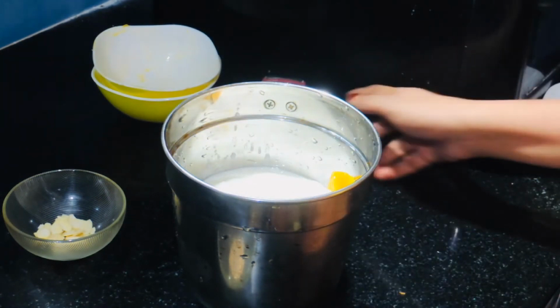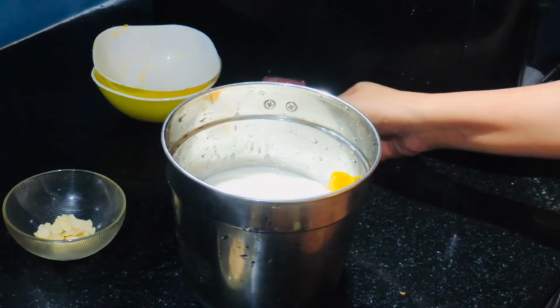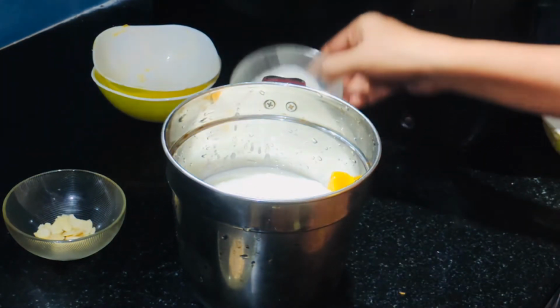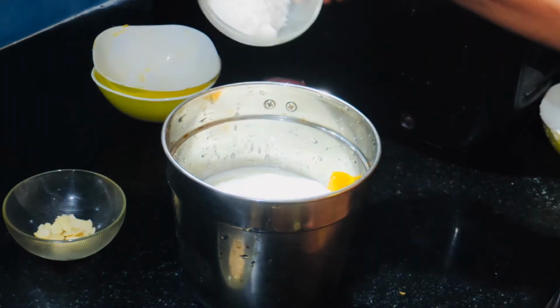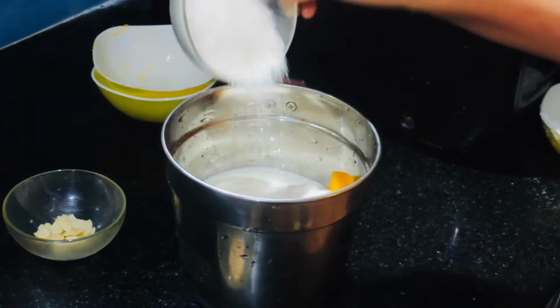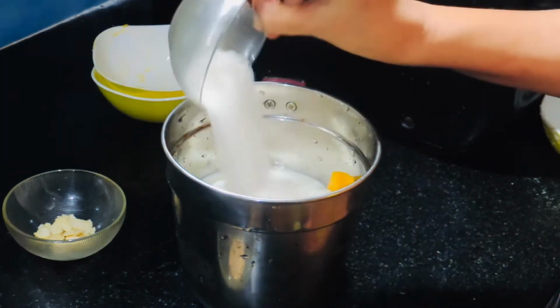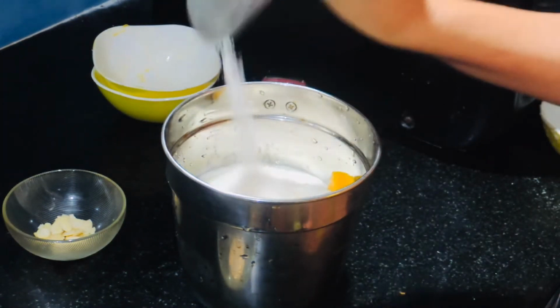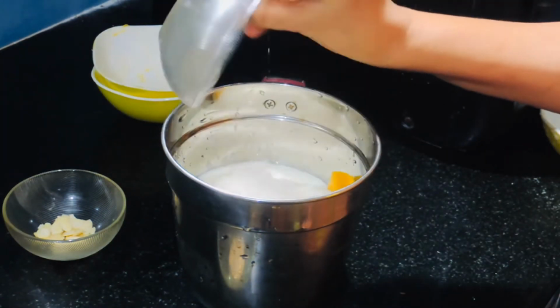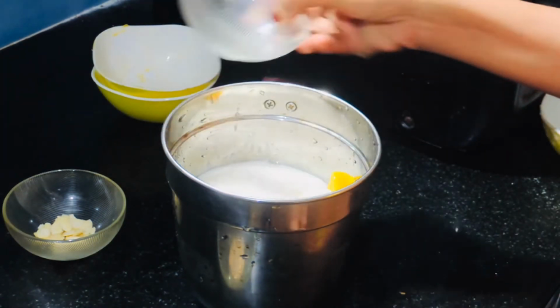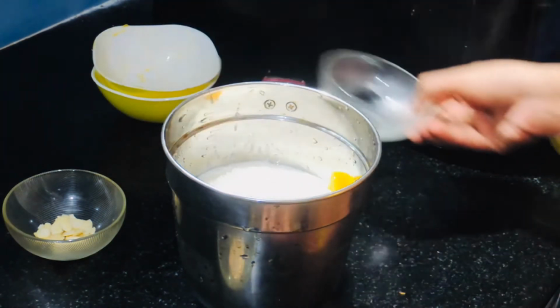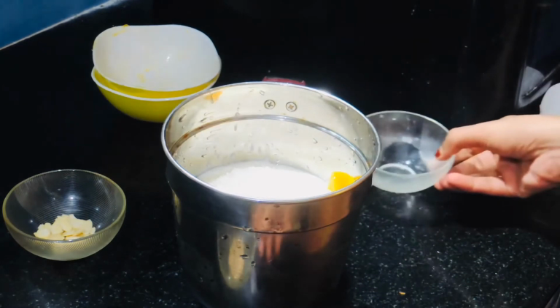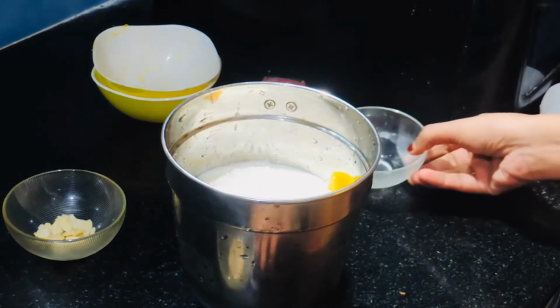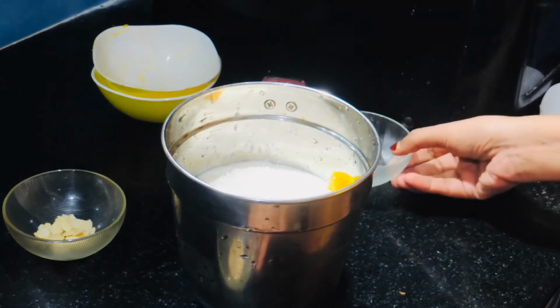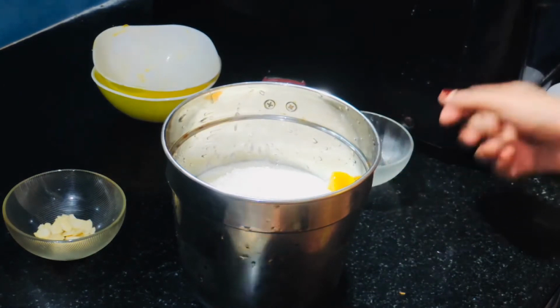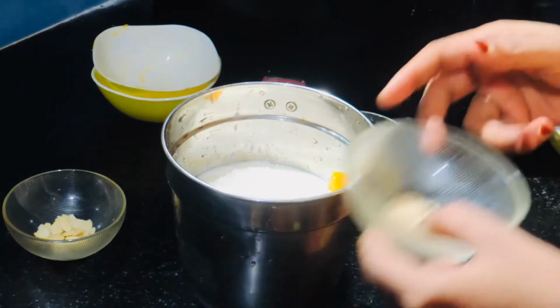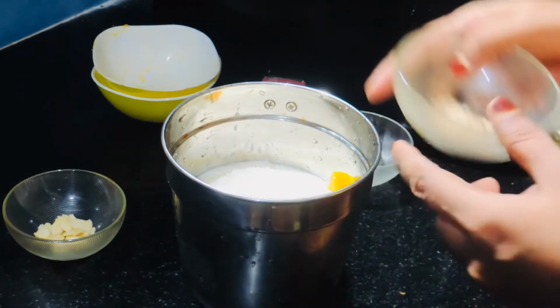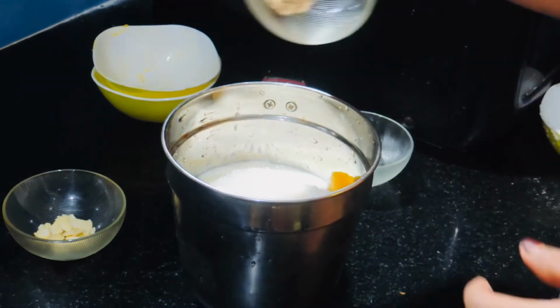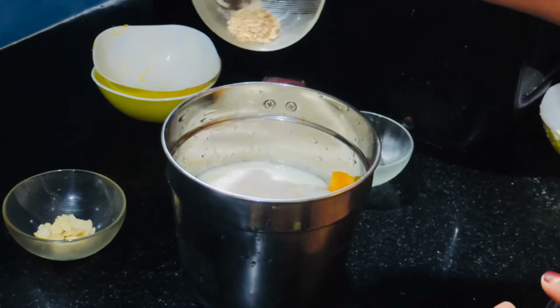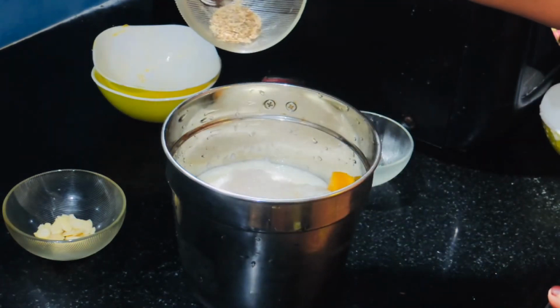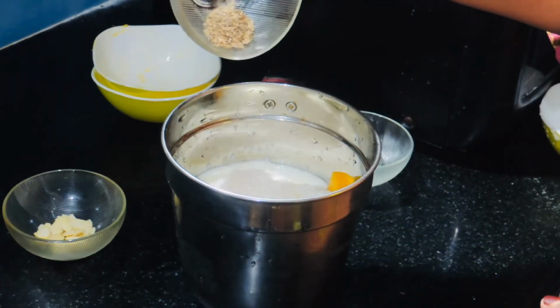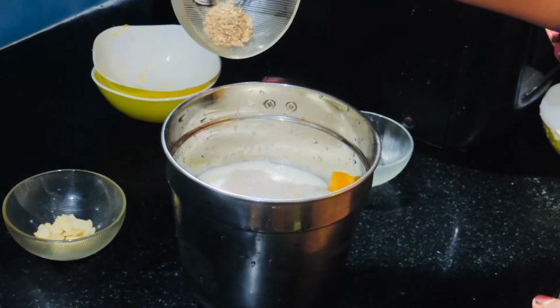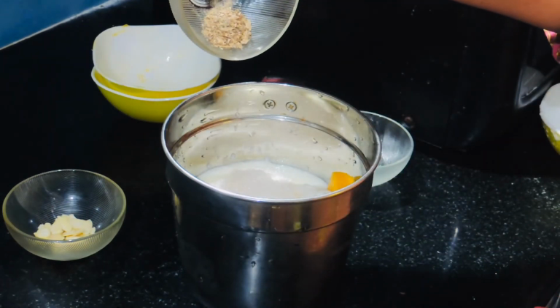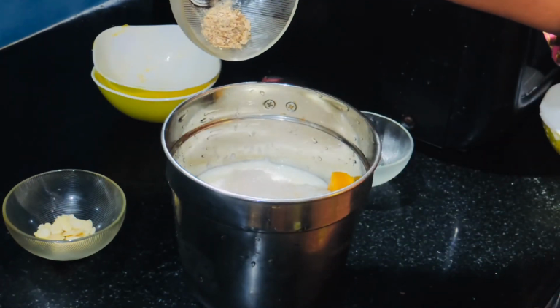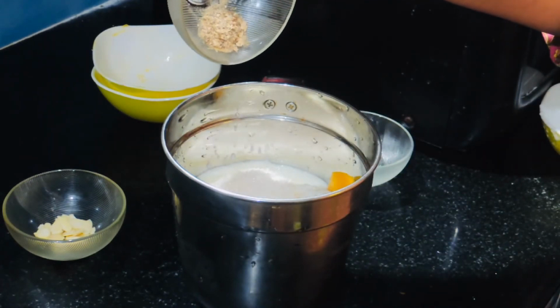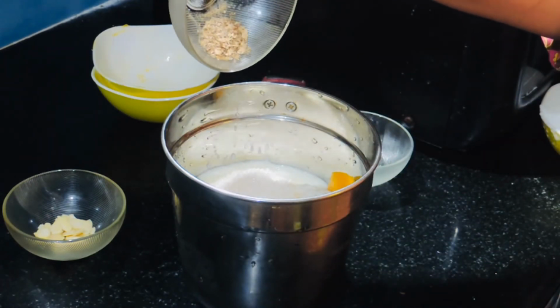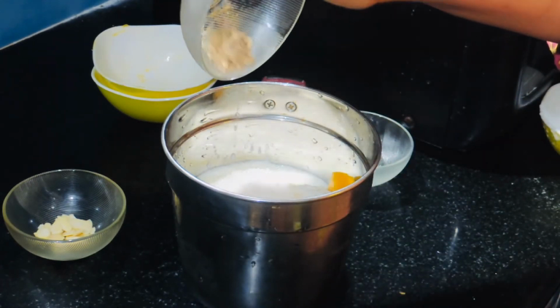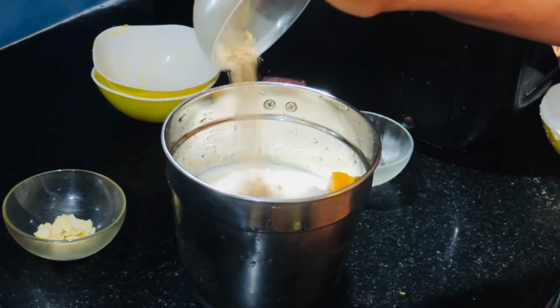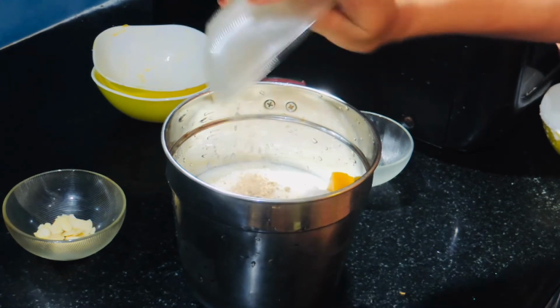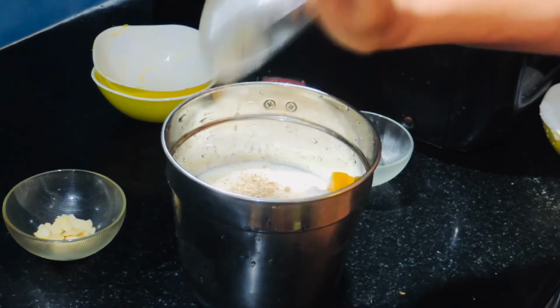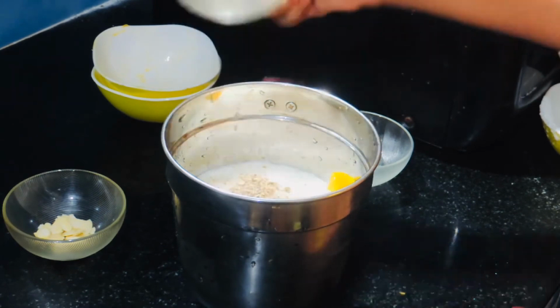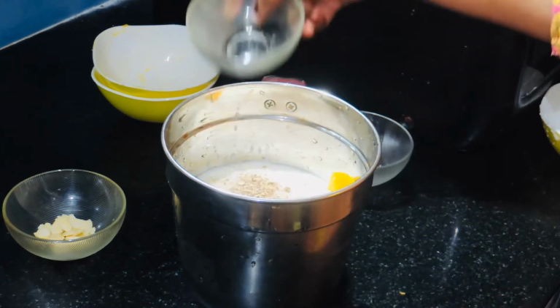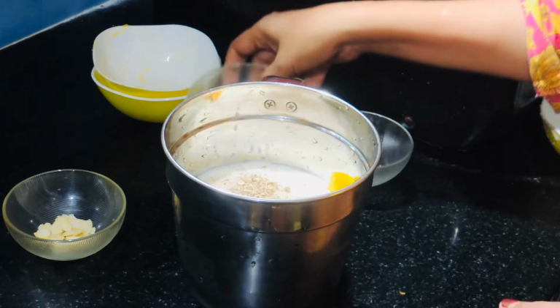3 tablespoons and 1 teaspoon of water. Keep down the water. And now it's time to put all the vegetables in the pot.